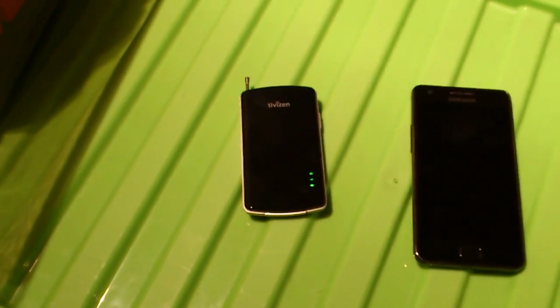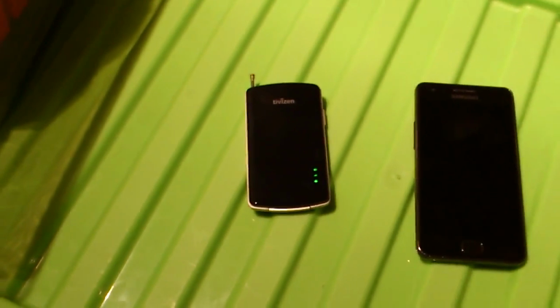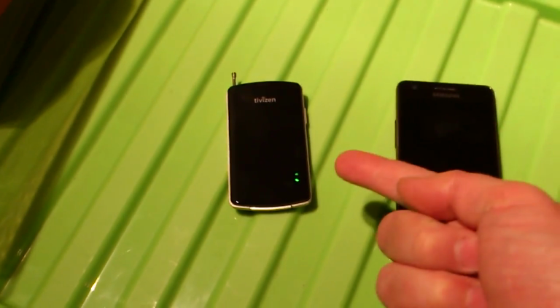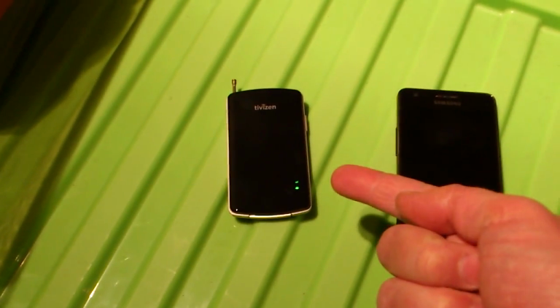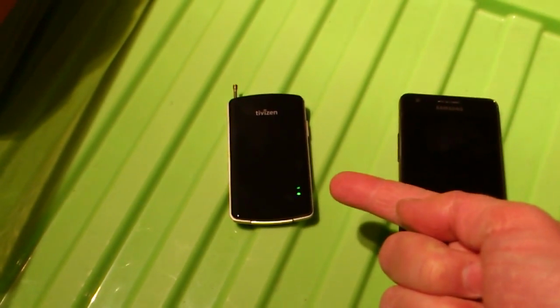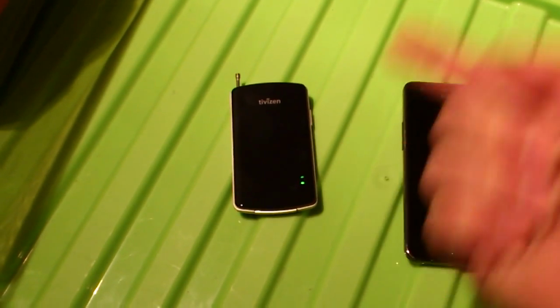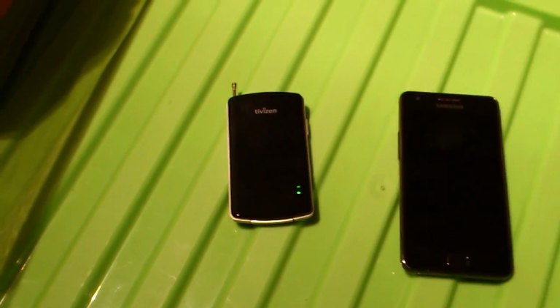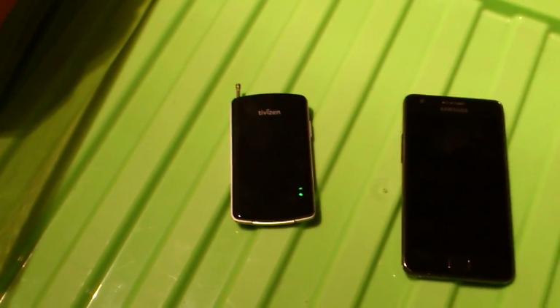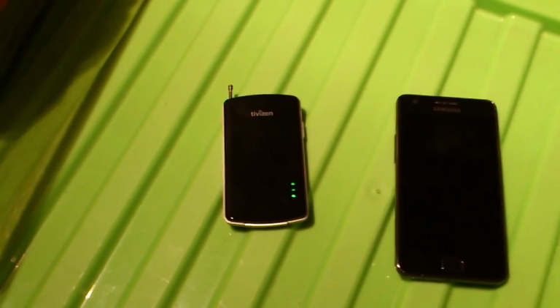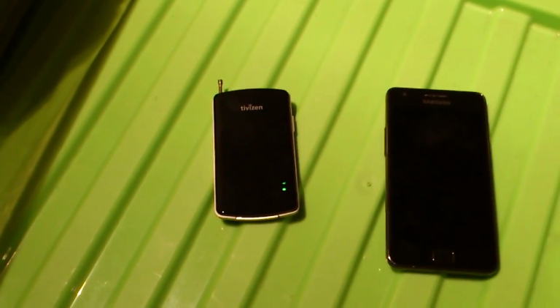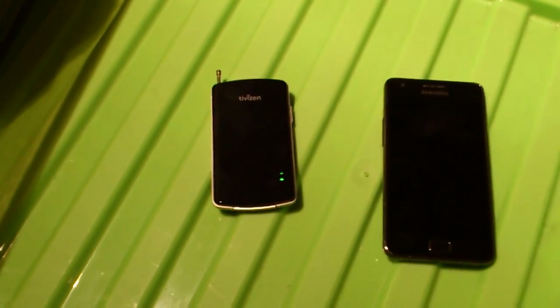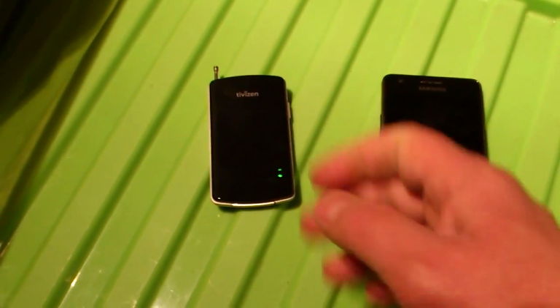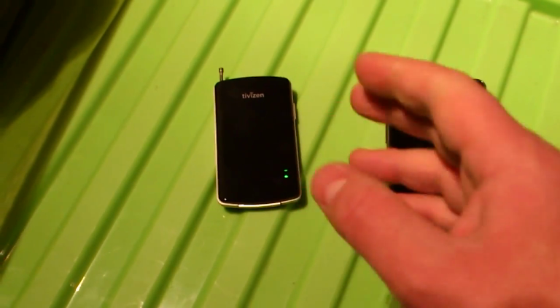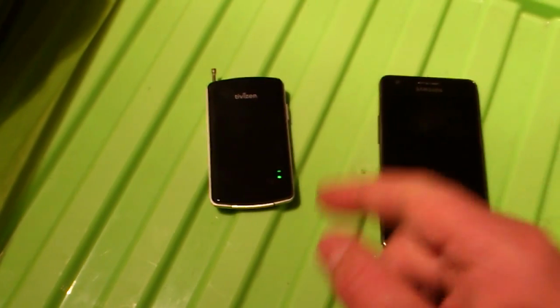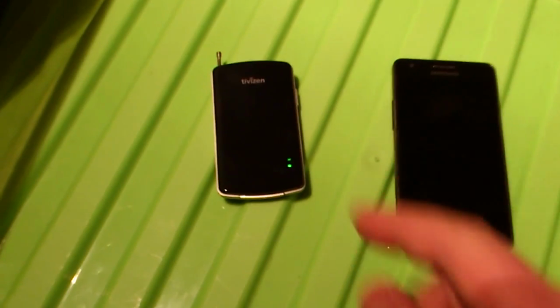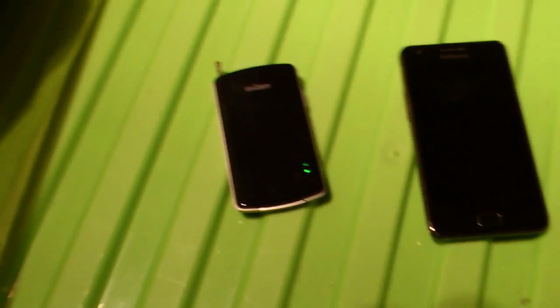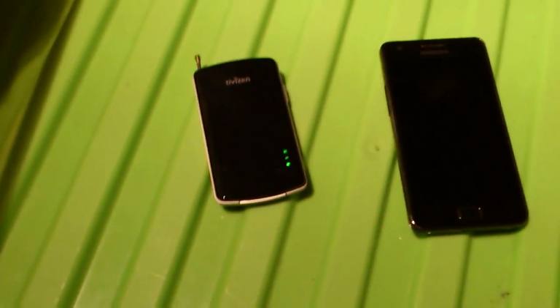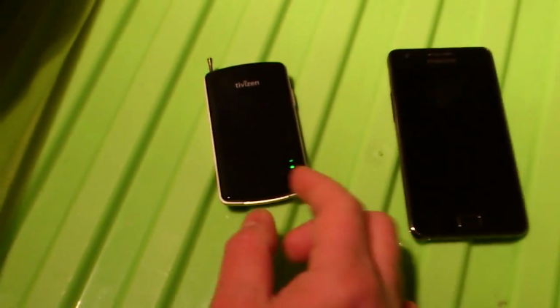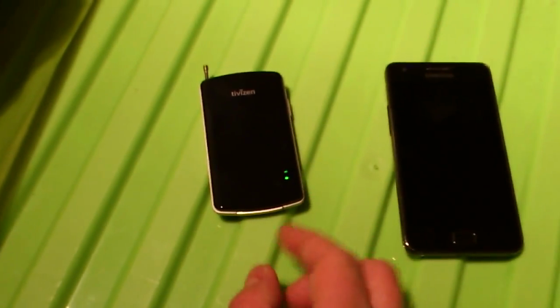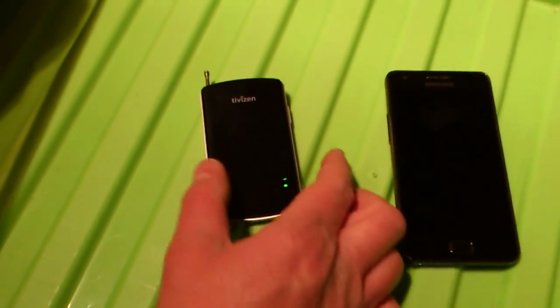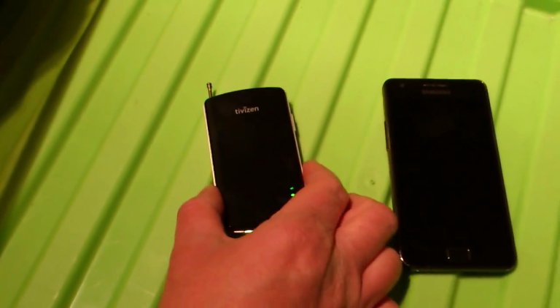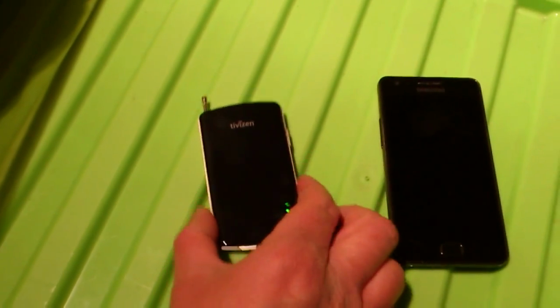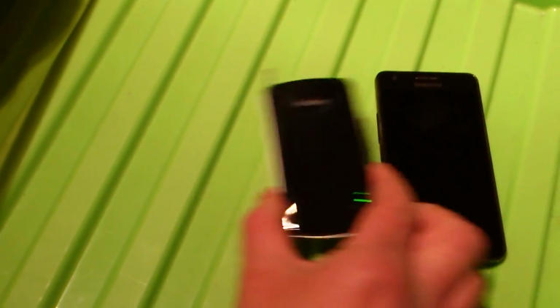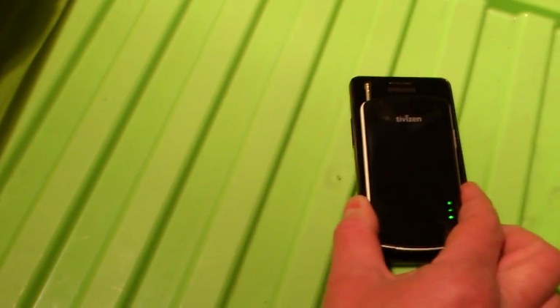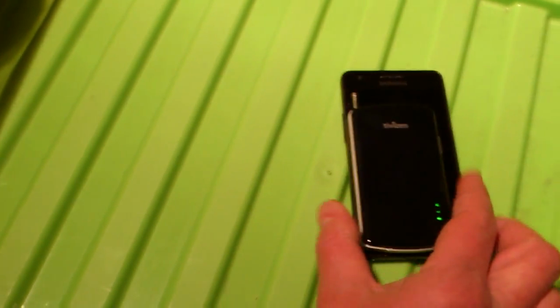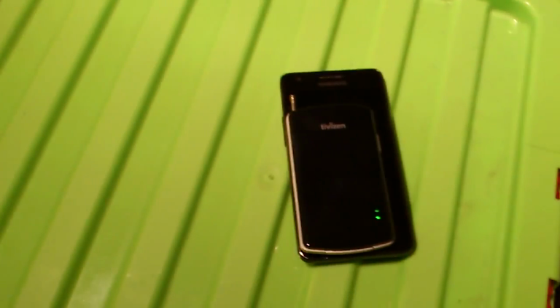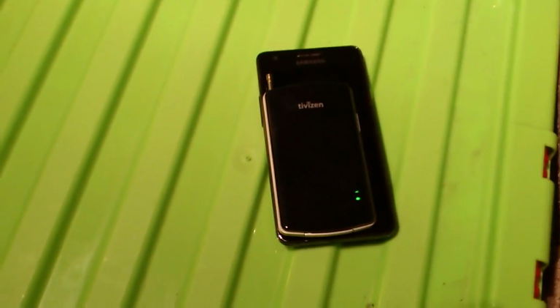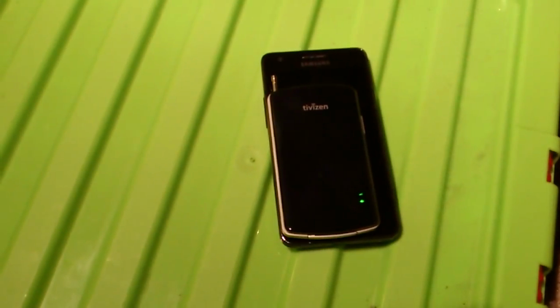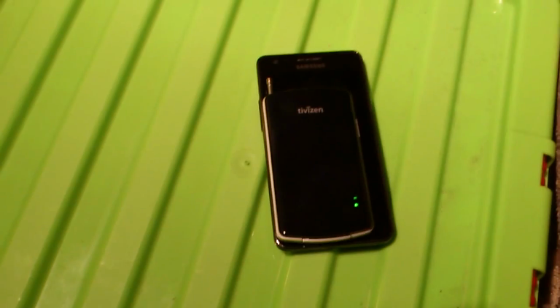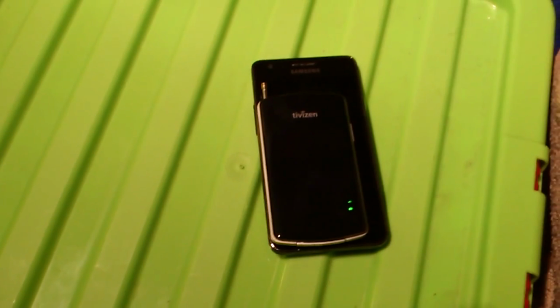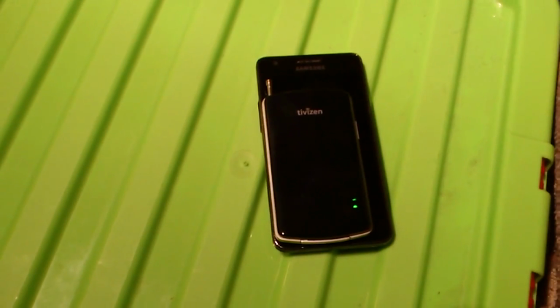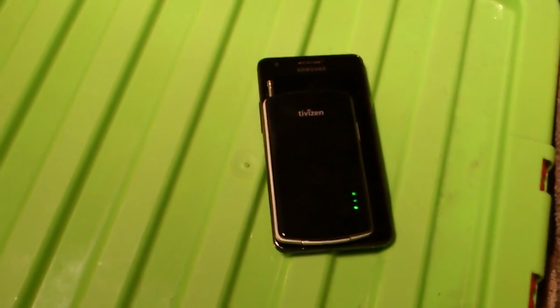This here is a TVZen digital TV receiver. Very small, pocket-sized. Liking it so far — as you can see, a lot smaller than the Galaxy S2 here.